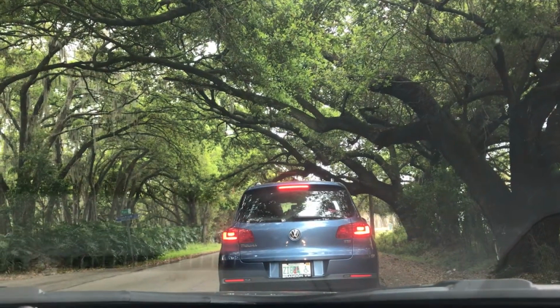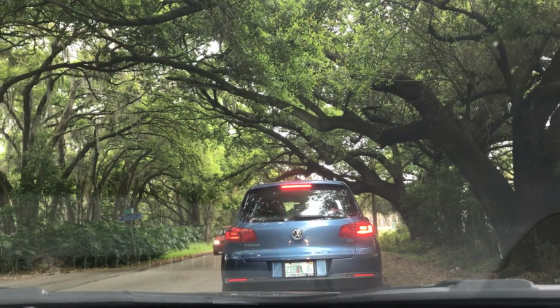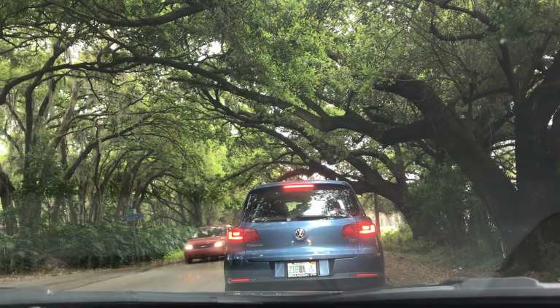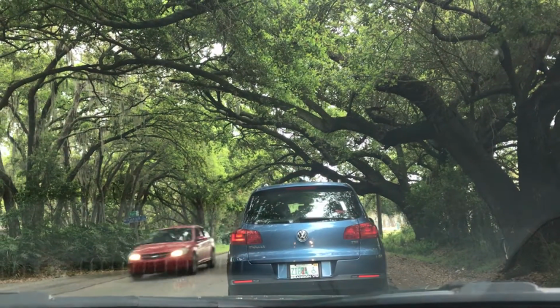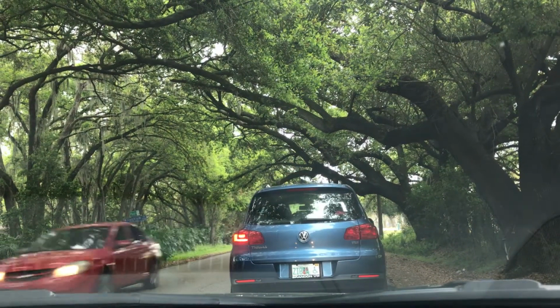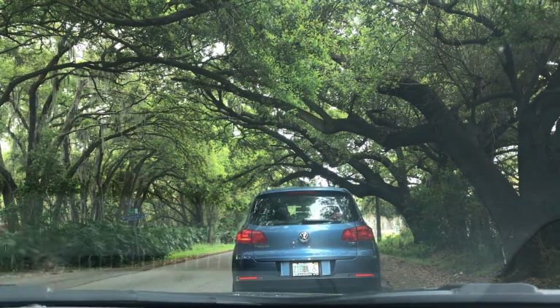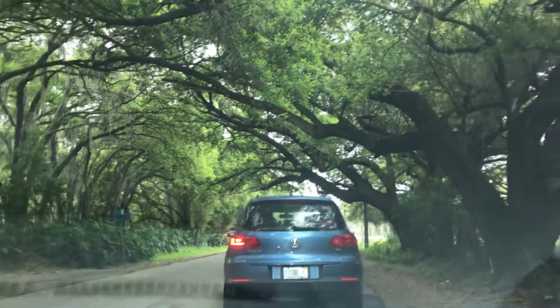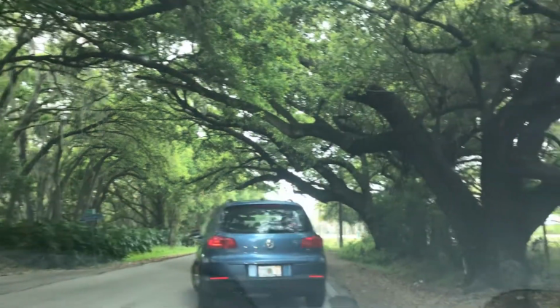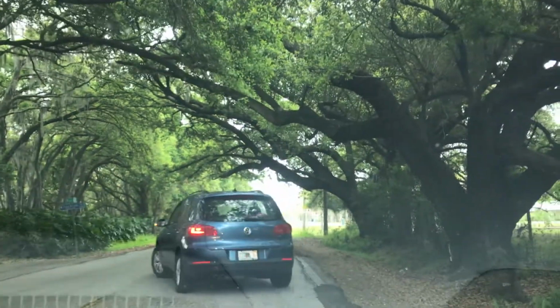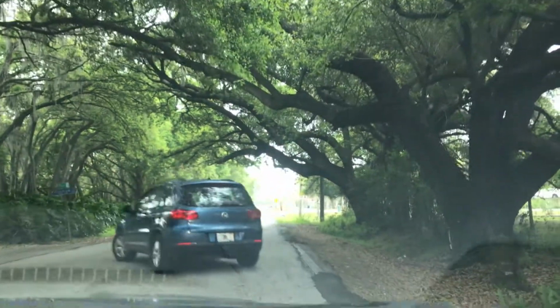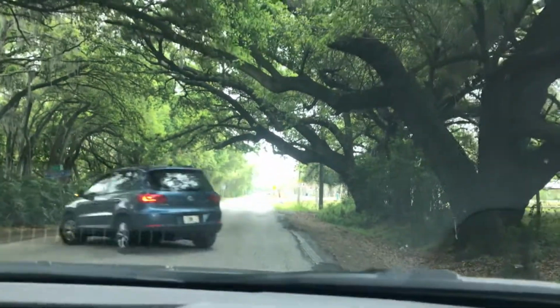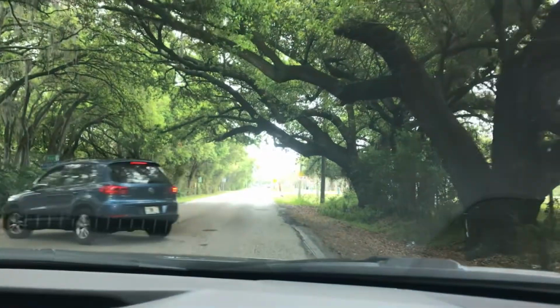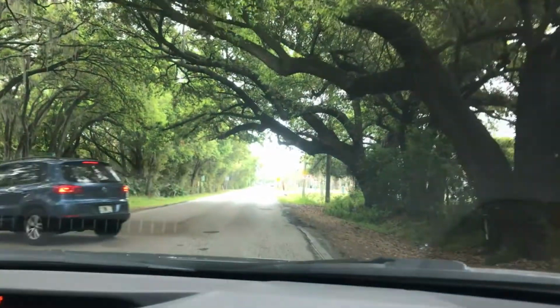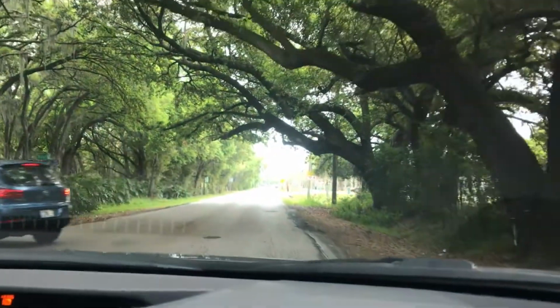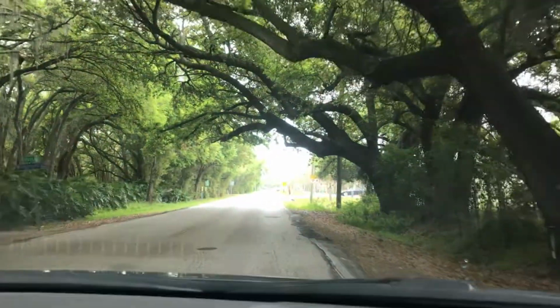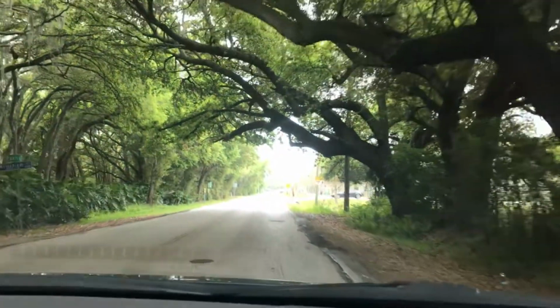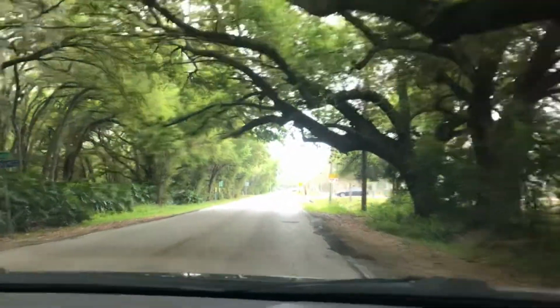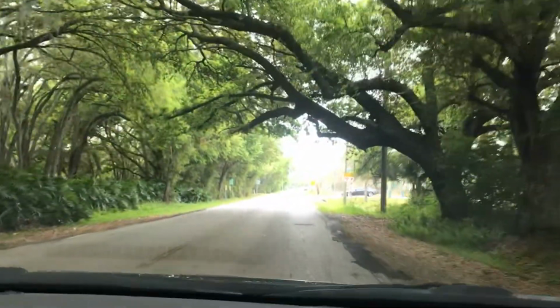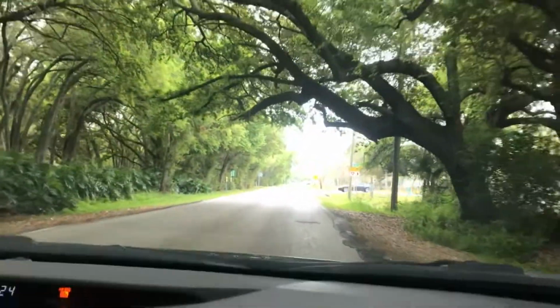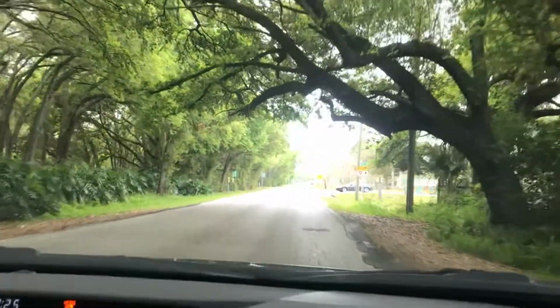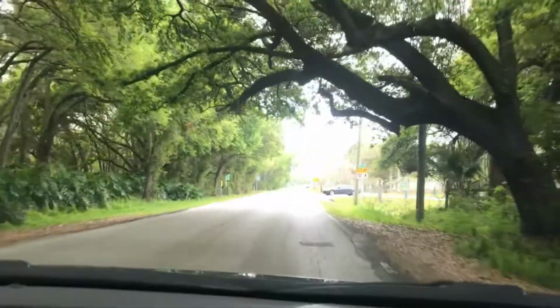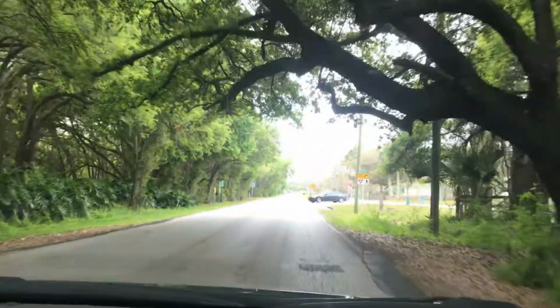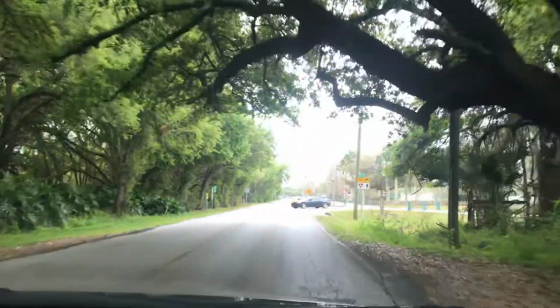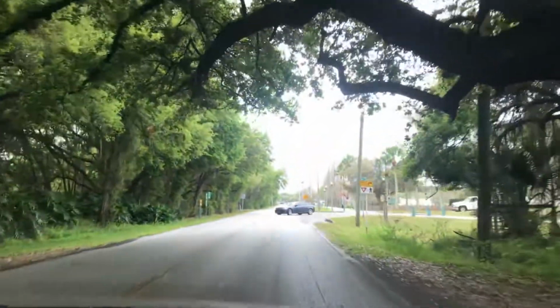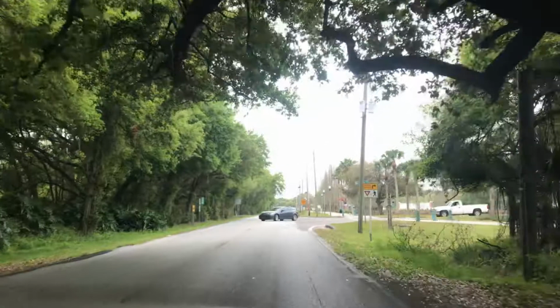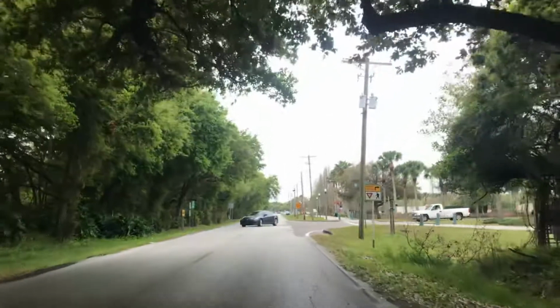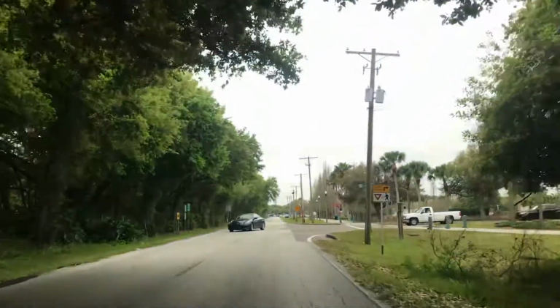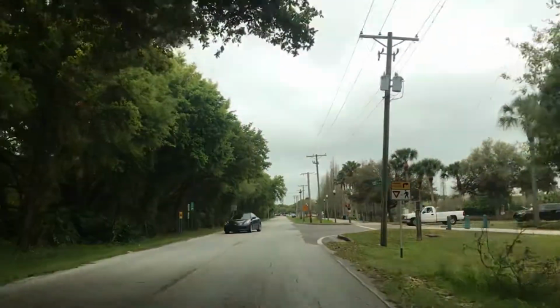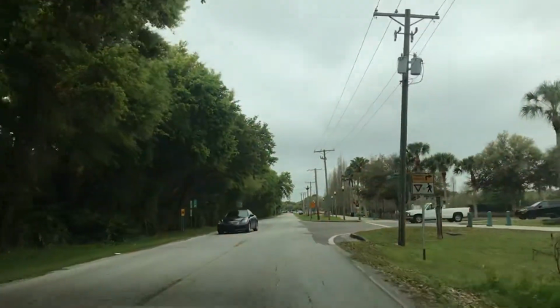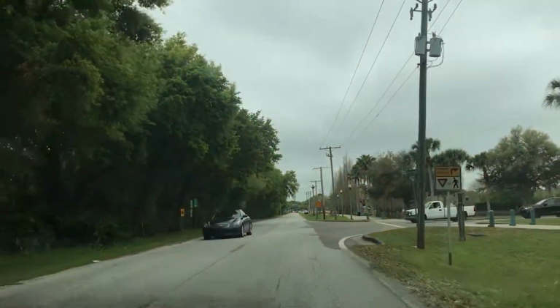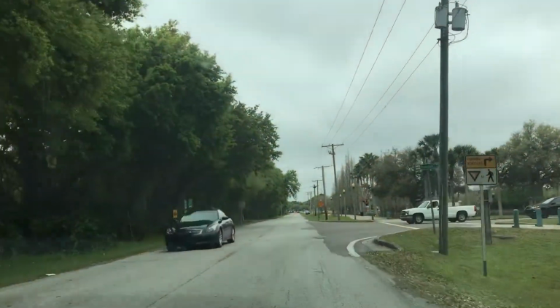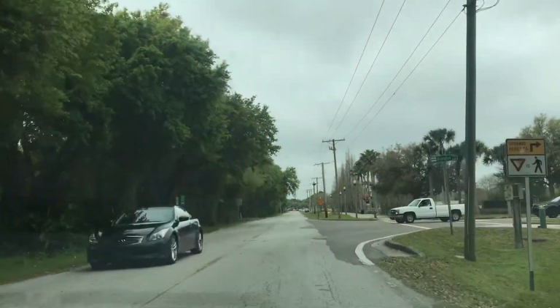There is a tree overhanging over the road. Some of those limbs are pretty close — any truck could hit the limbs. This is Brandon Parkway.